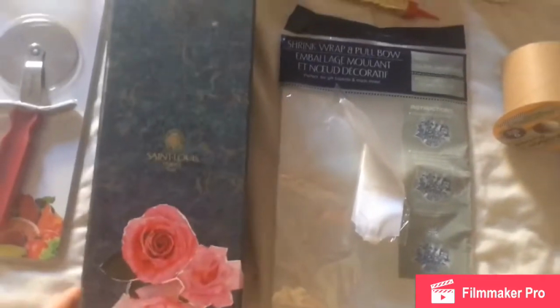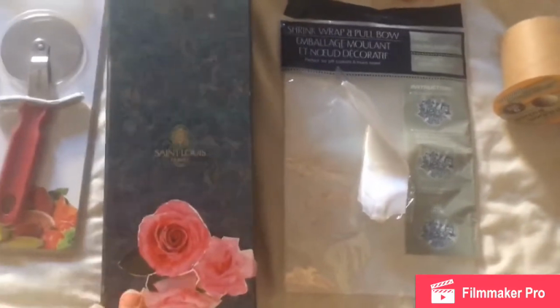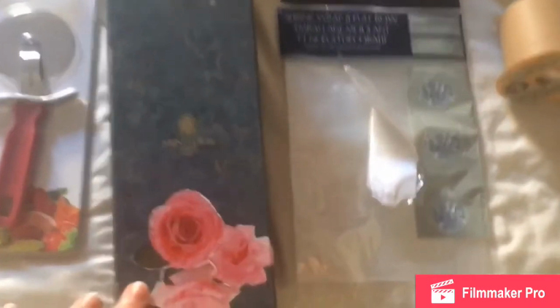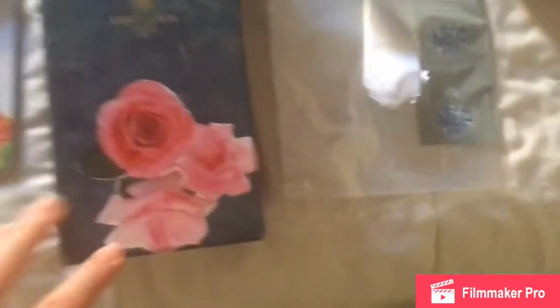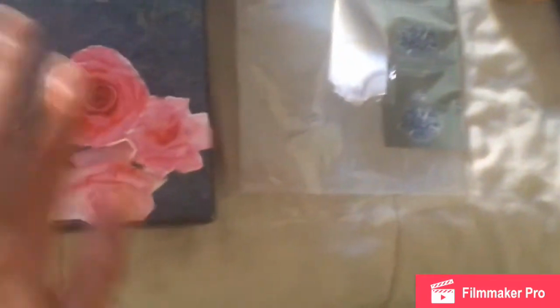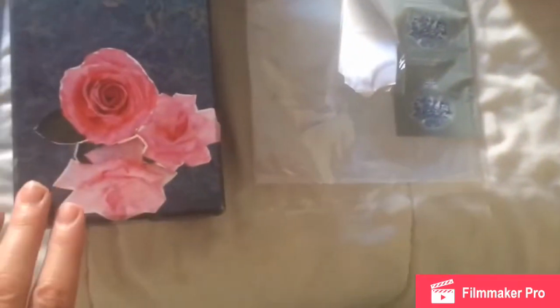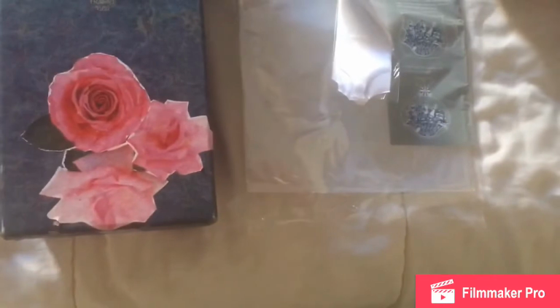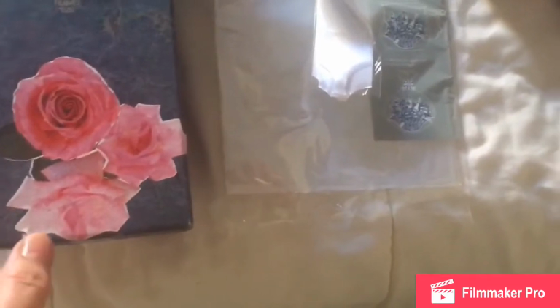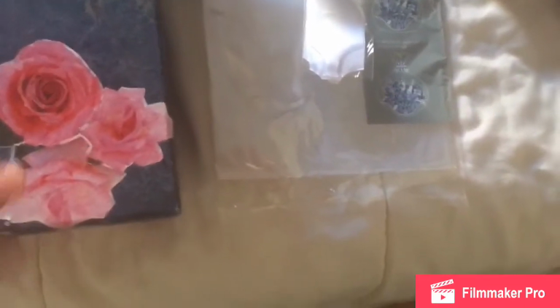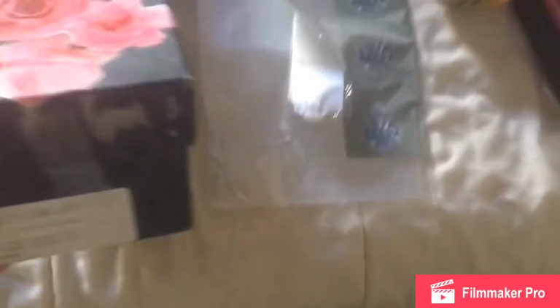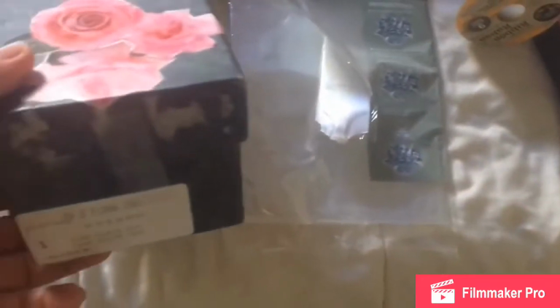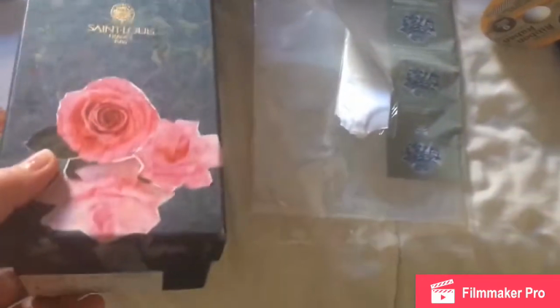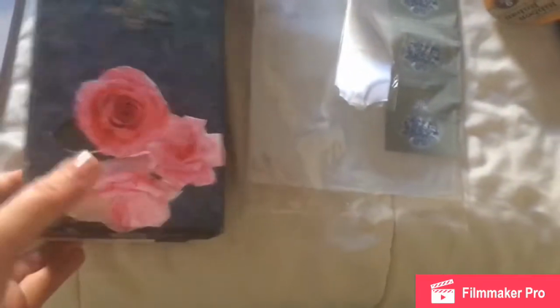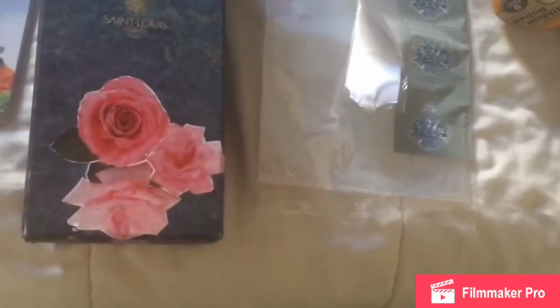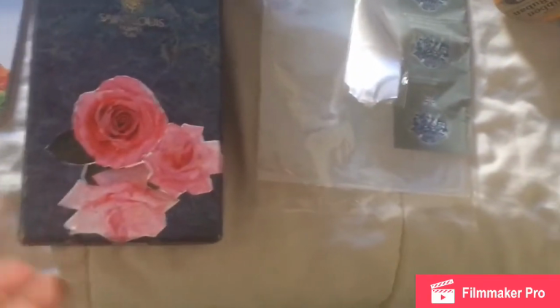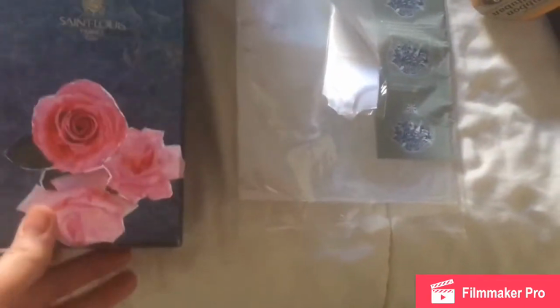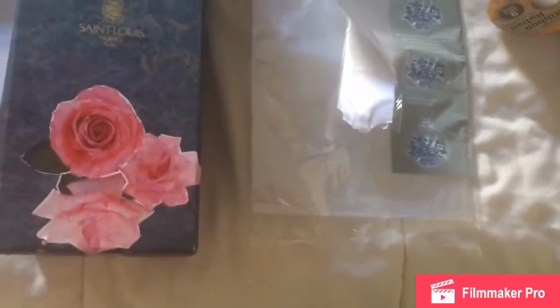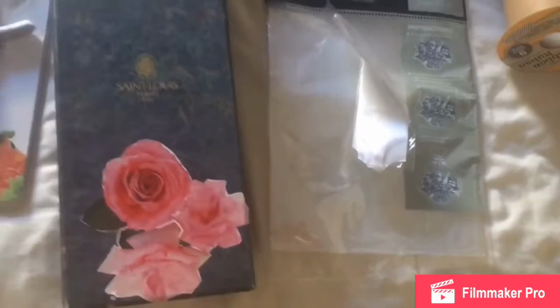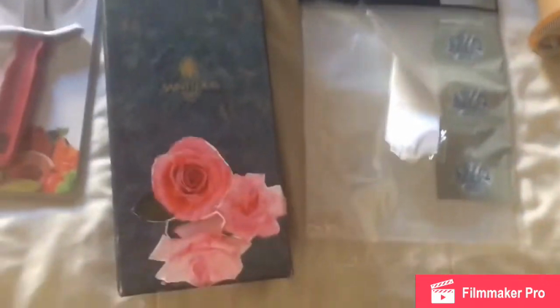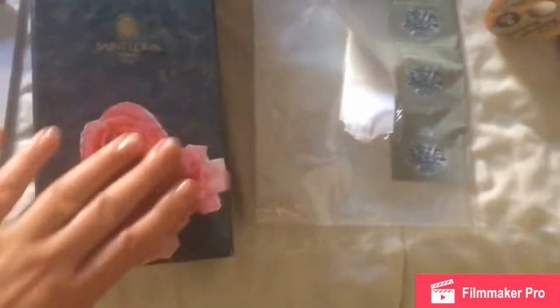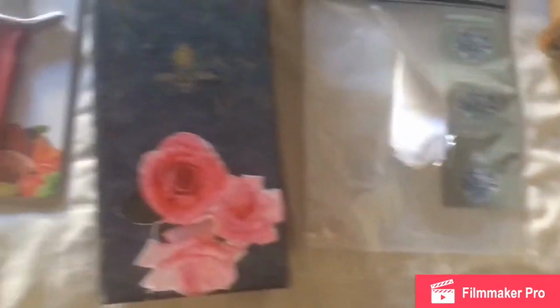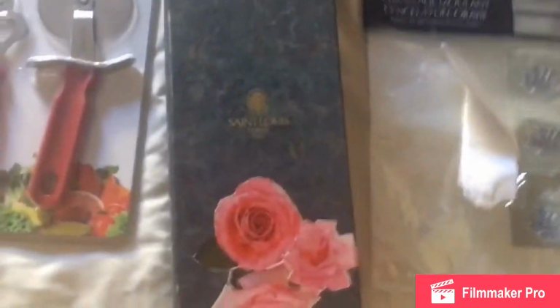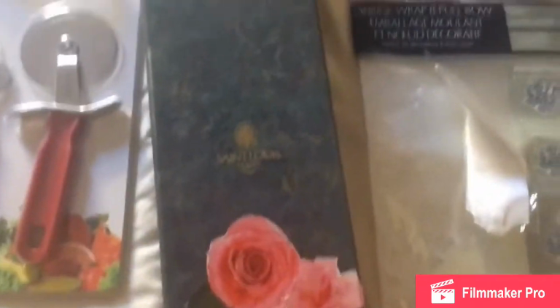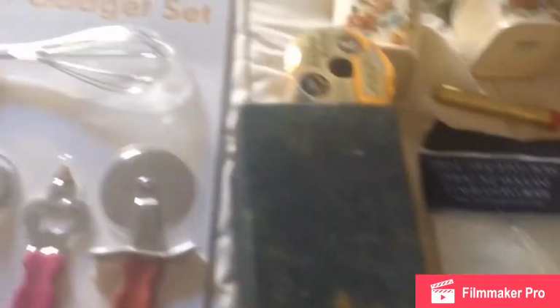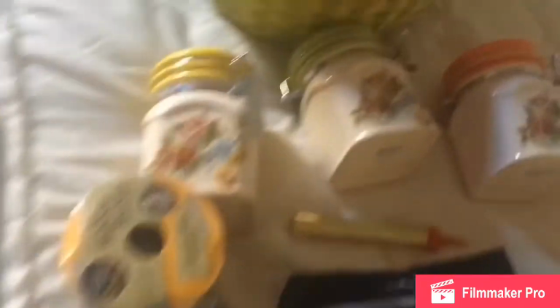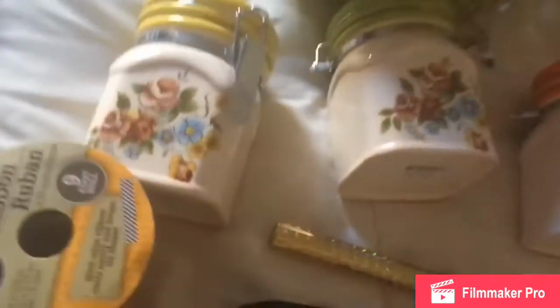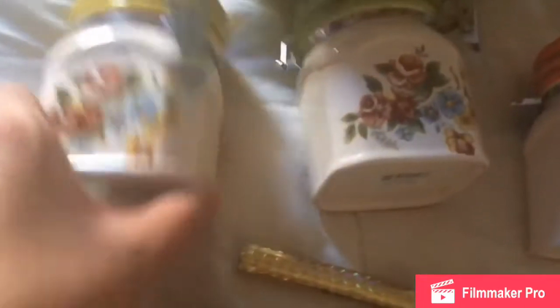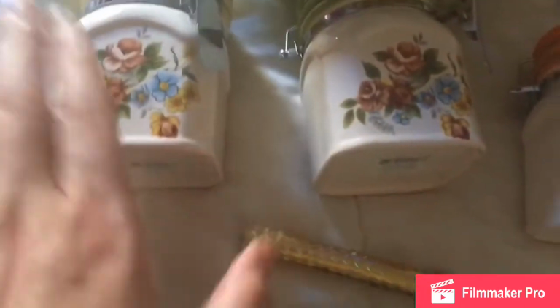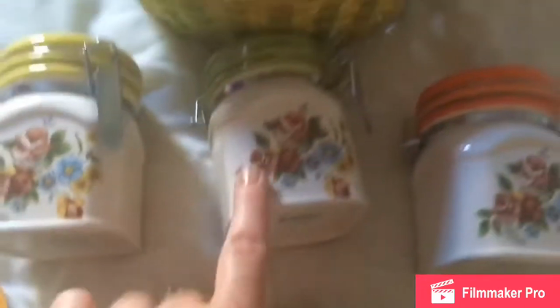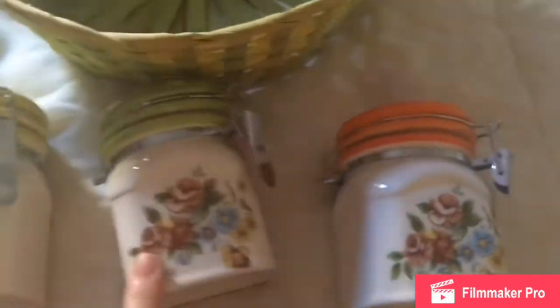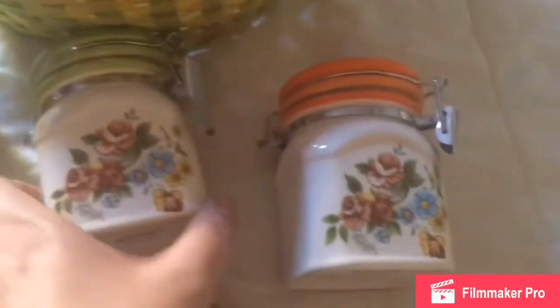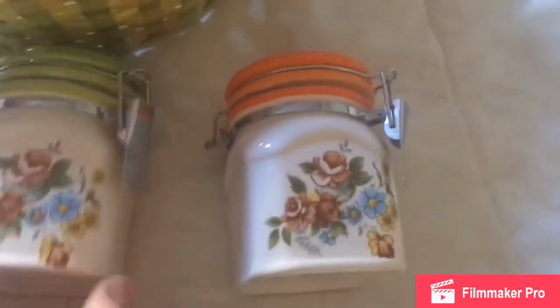I added these roses because the box was damaged and I didn't want to give it as it was. So I just added the roses, and then I have this sugar, coffee, and cinnamon.